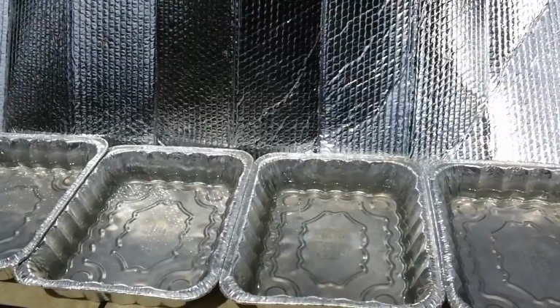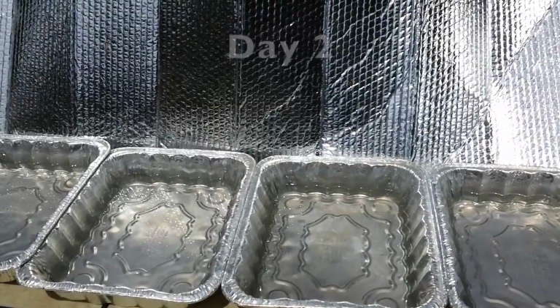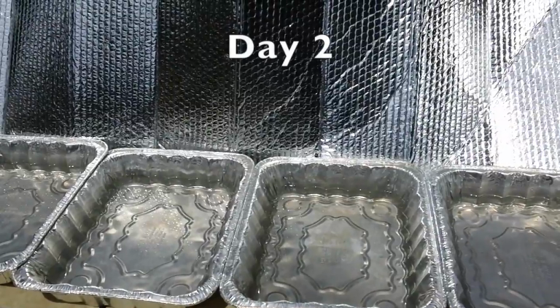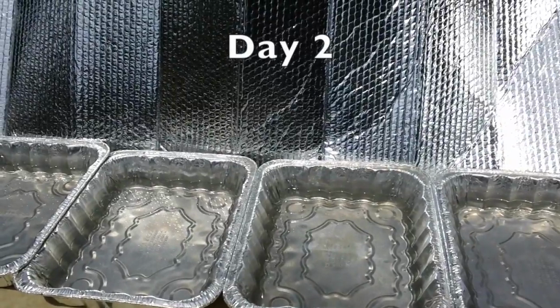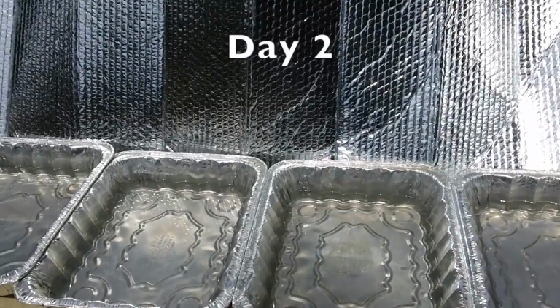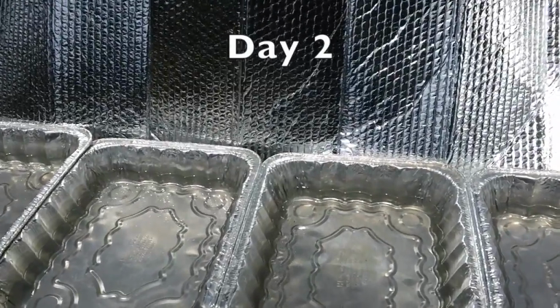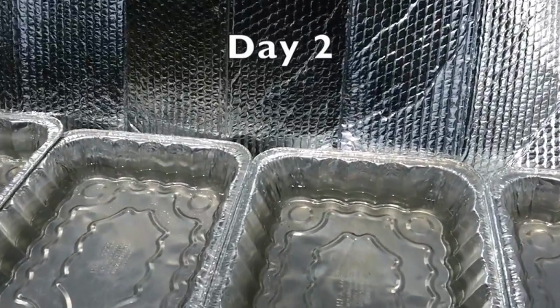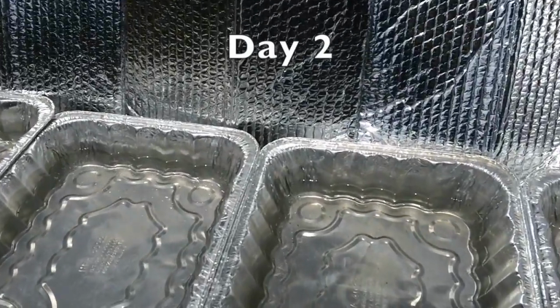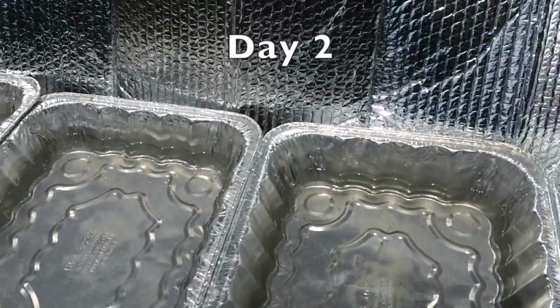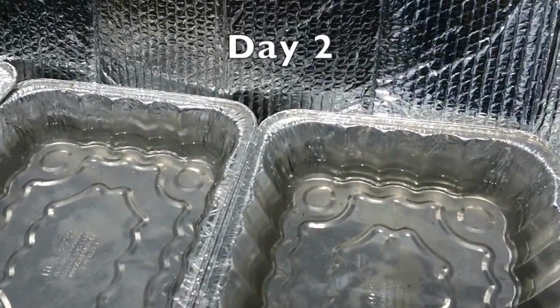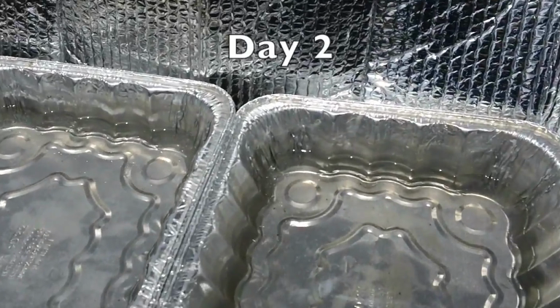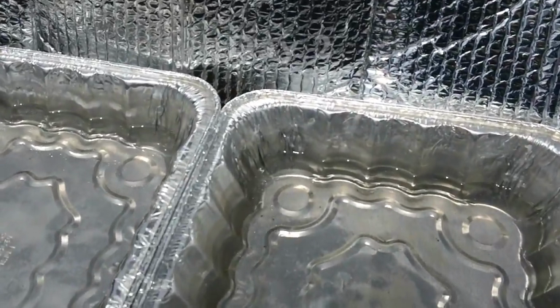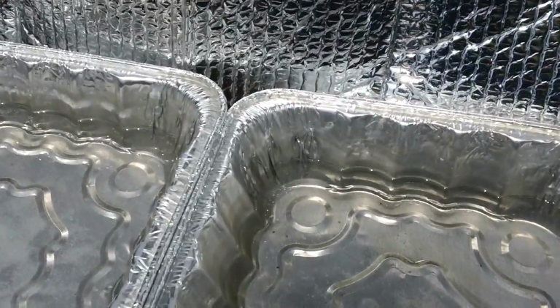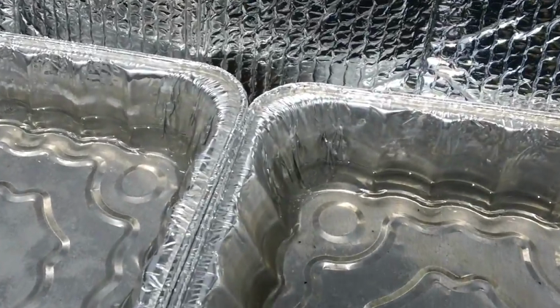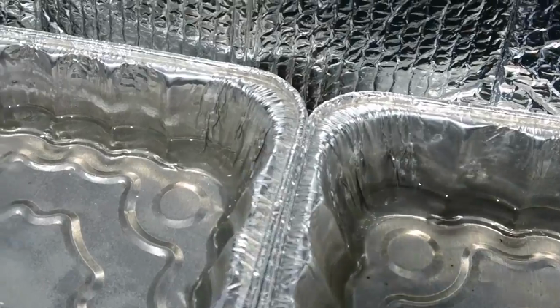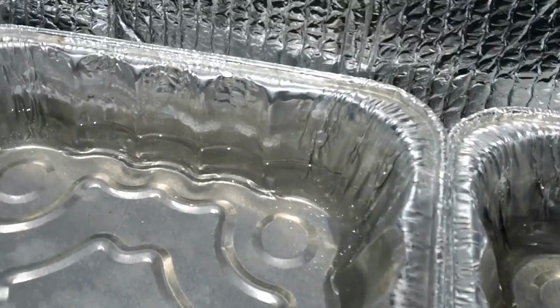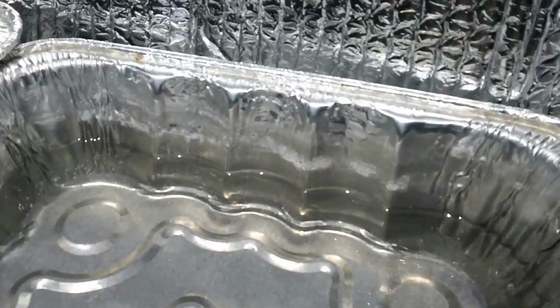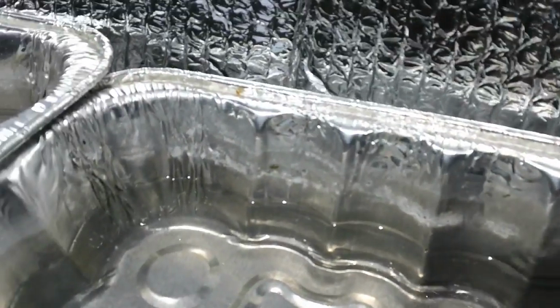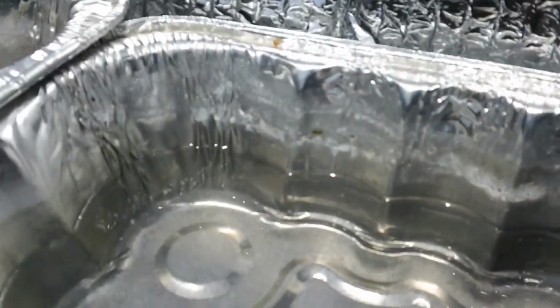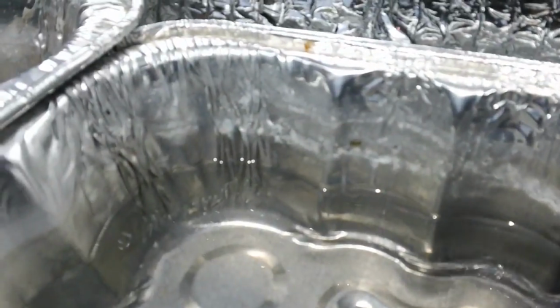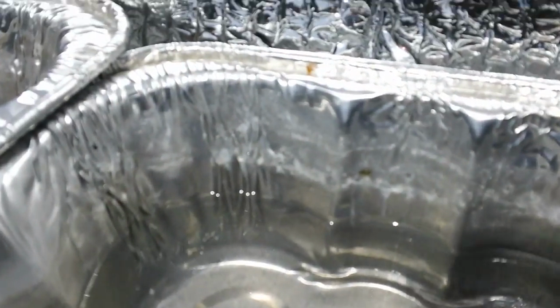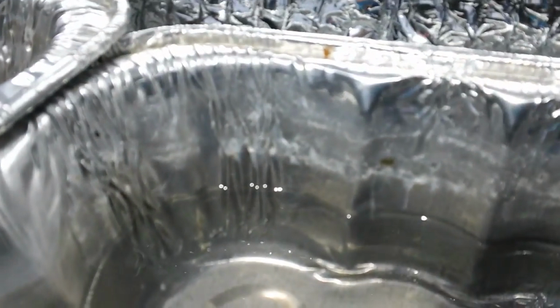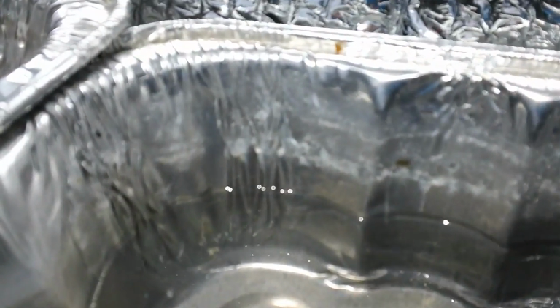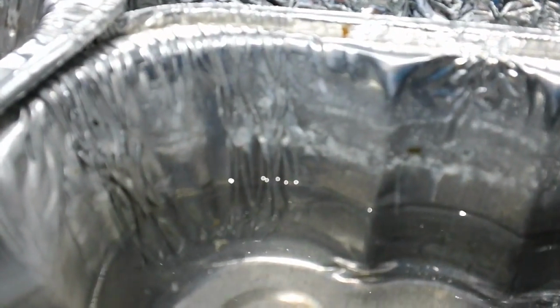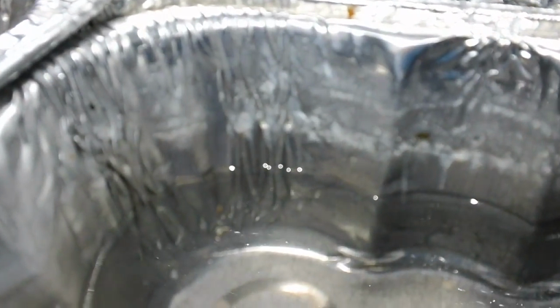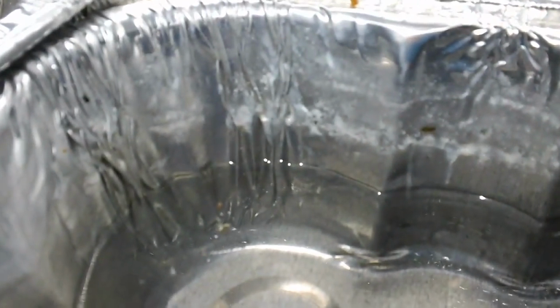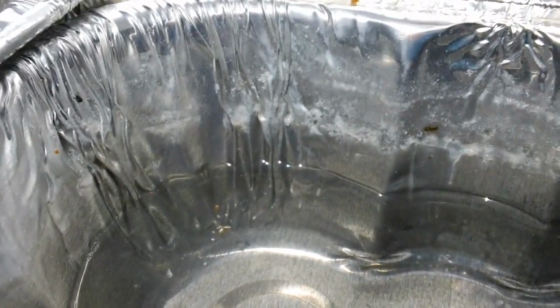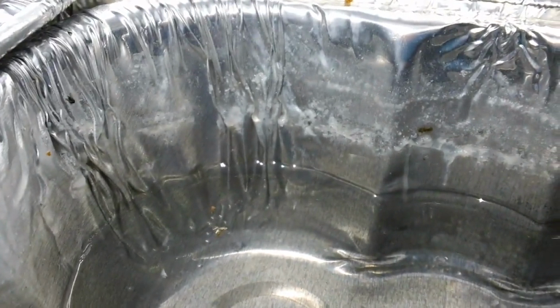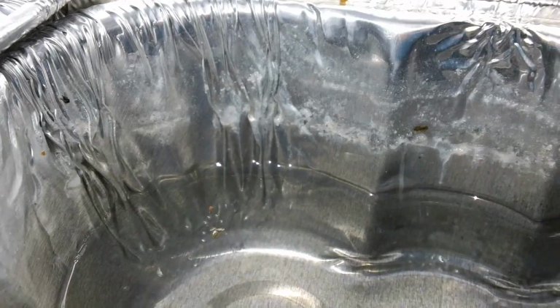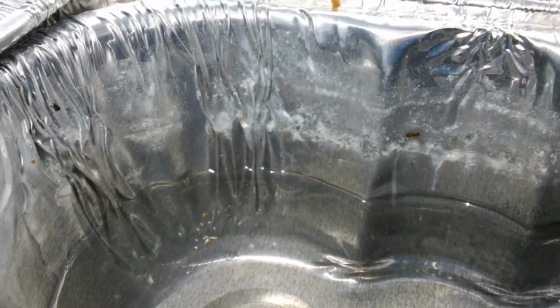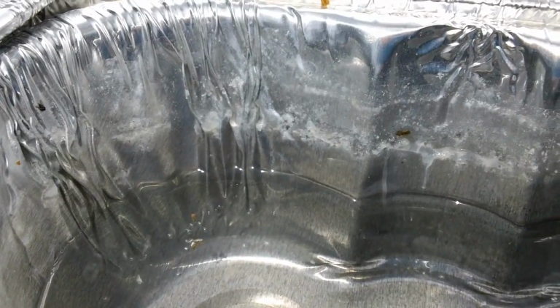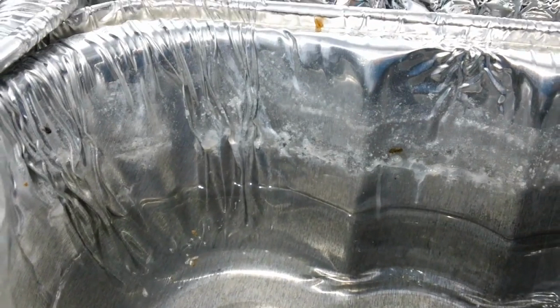Here's day two. I don't know if you can see it, but right on the edges you're starting to get some salt accumulation.